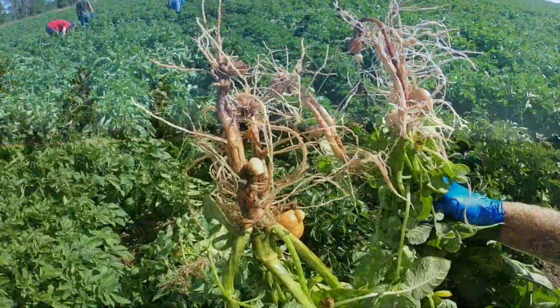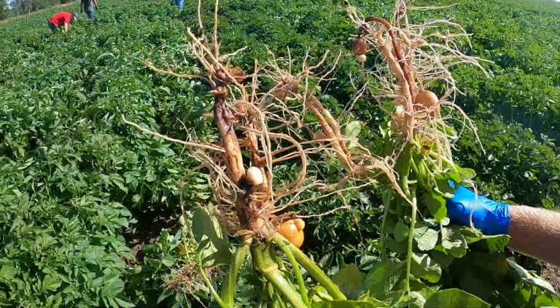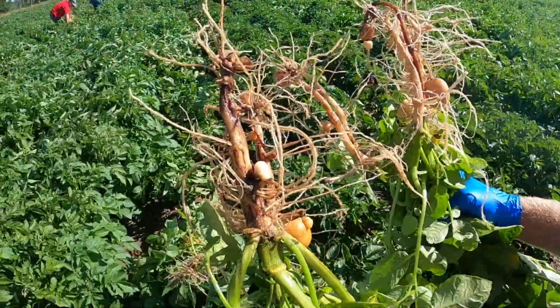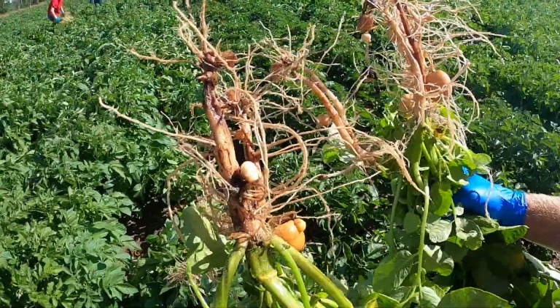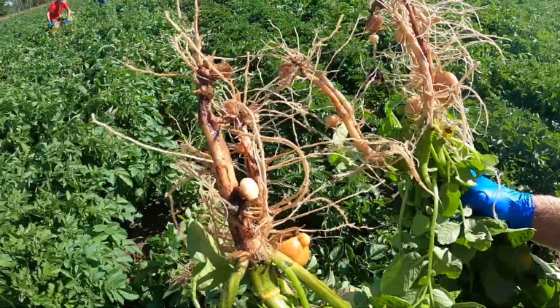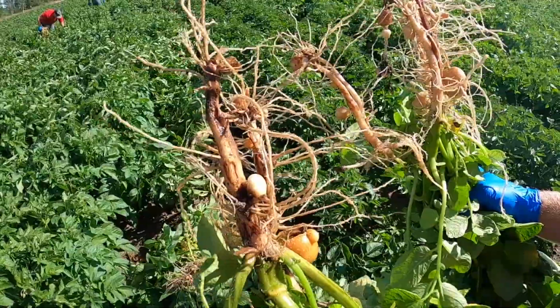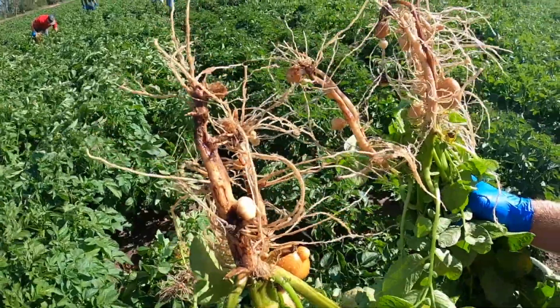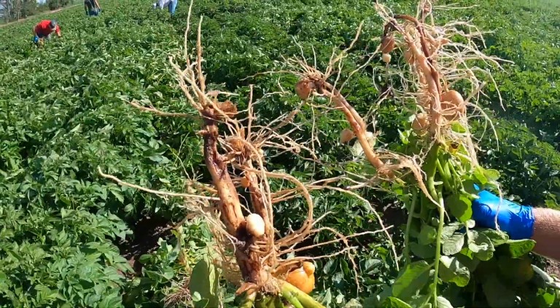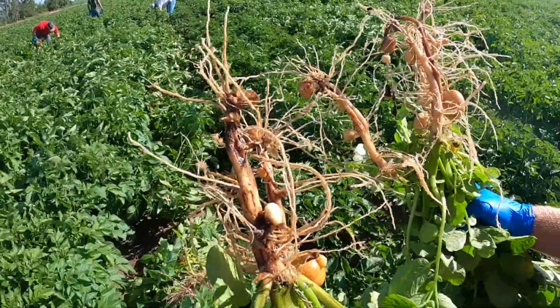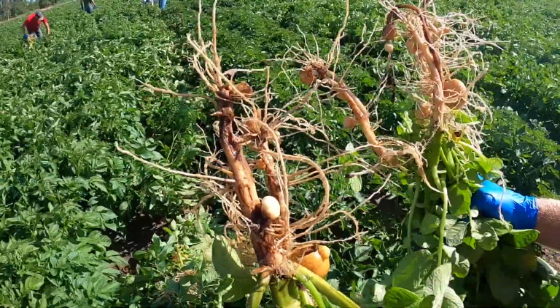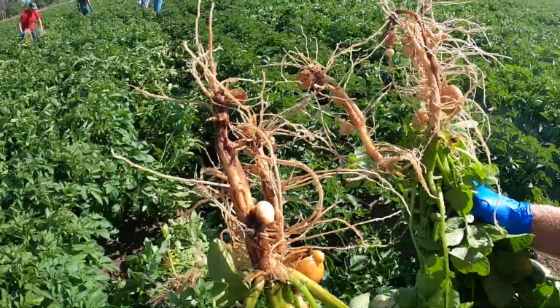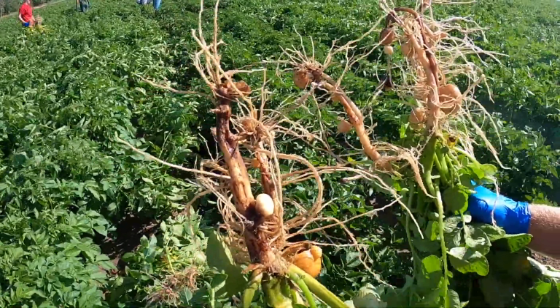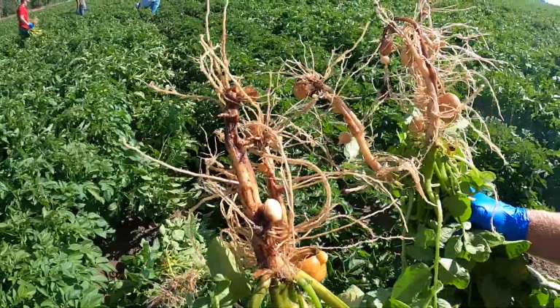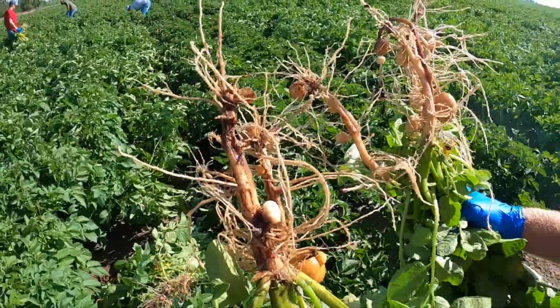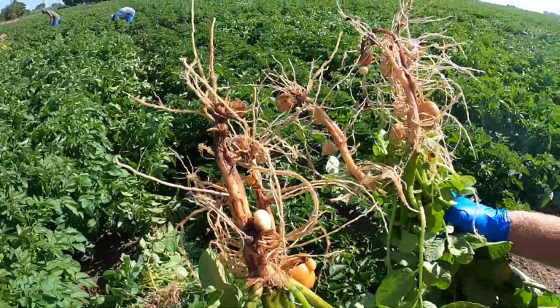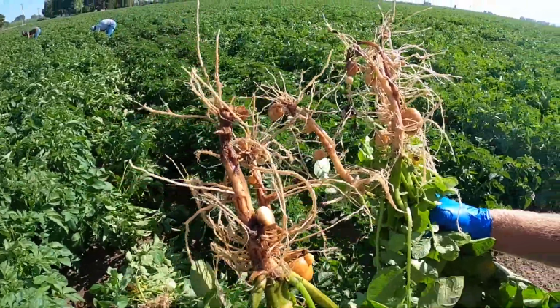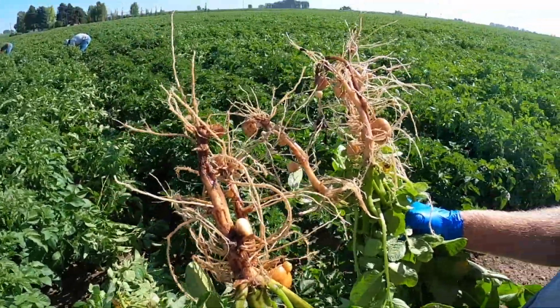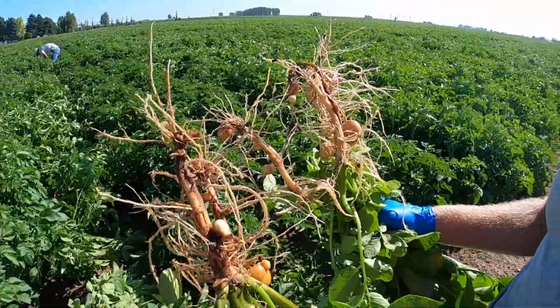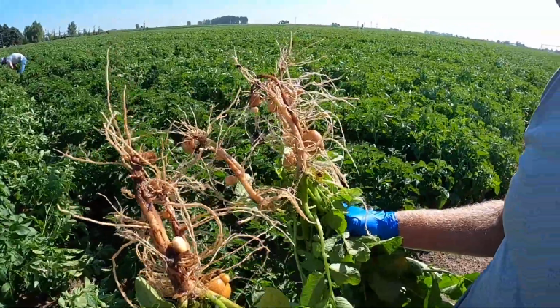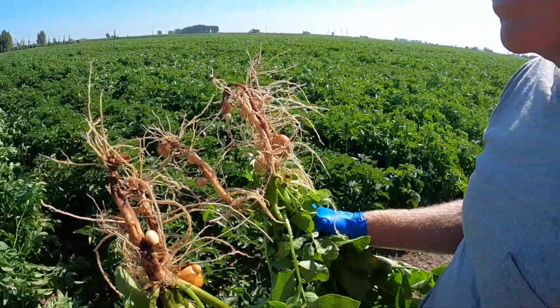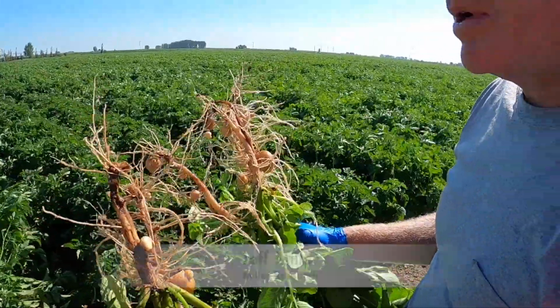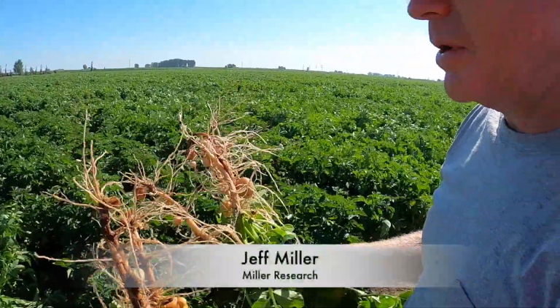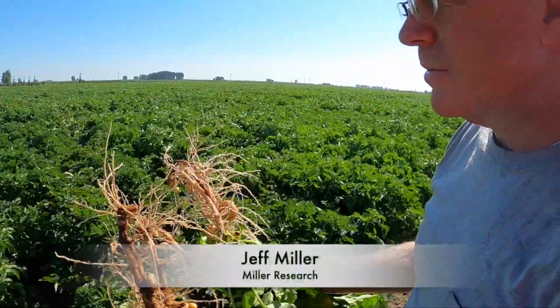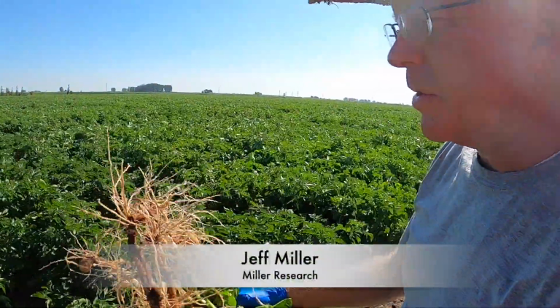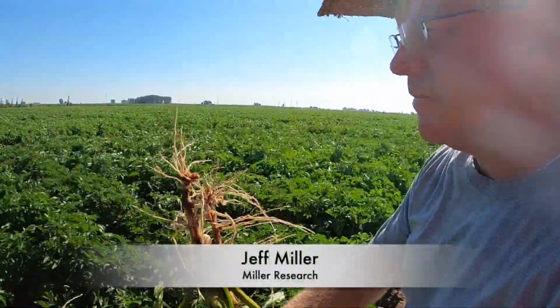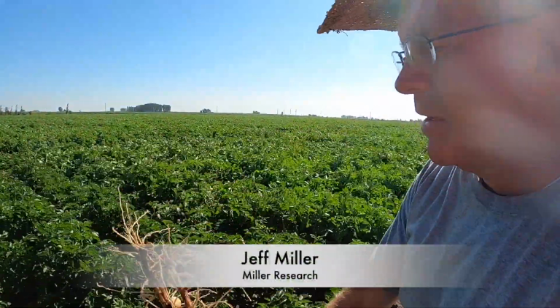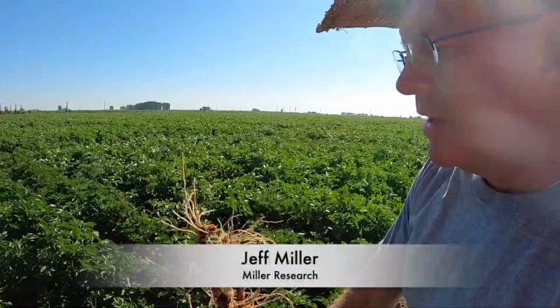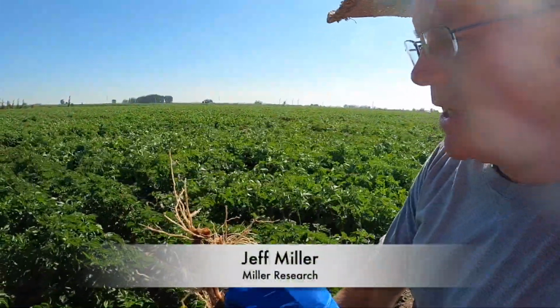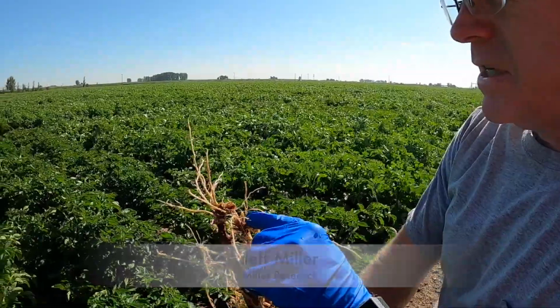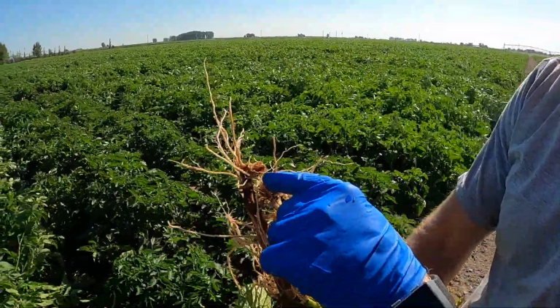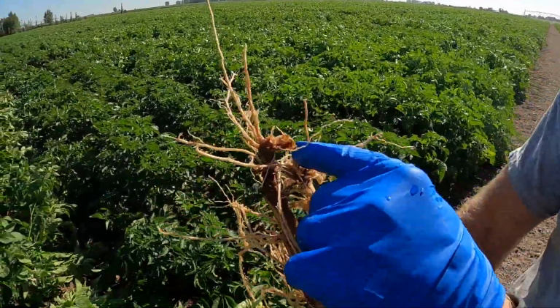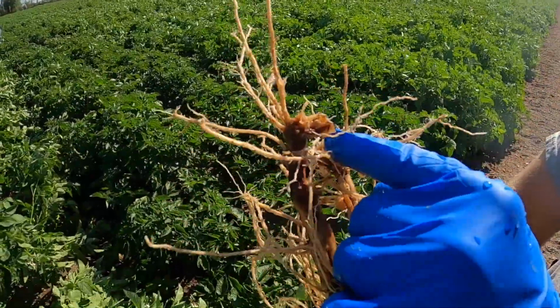Rhizoctonia can come from two different places: the seed and the soil. In longer rotations, the seed piece would be the most important part. In this case, the seed has decayed and it's gone.